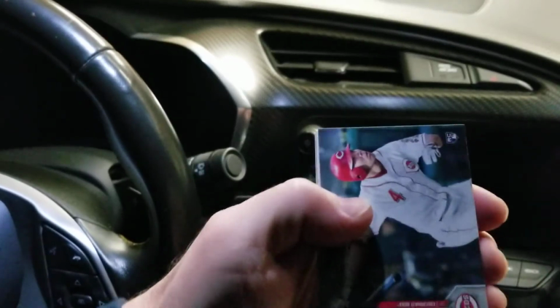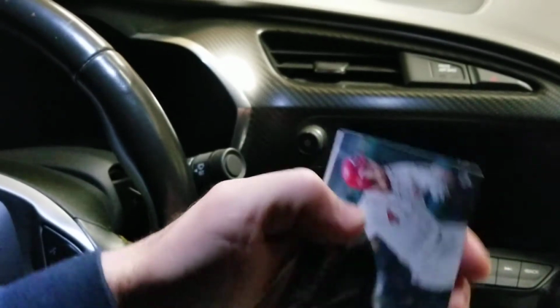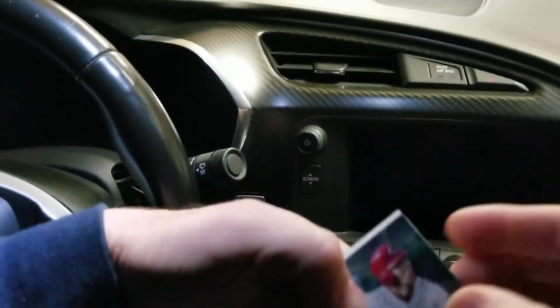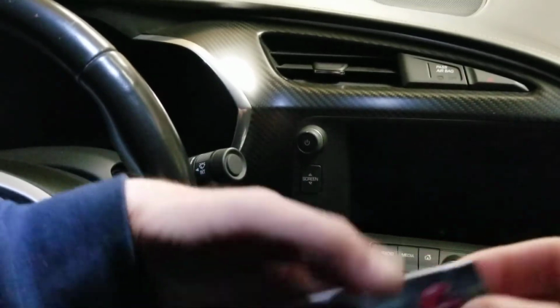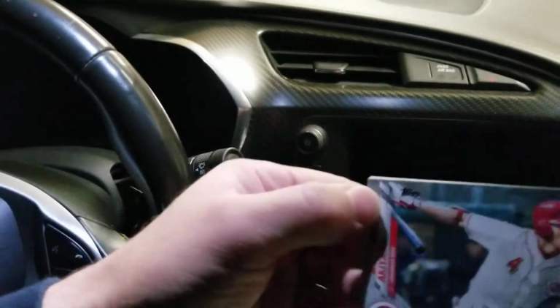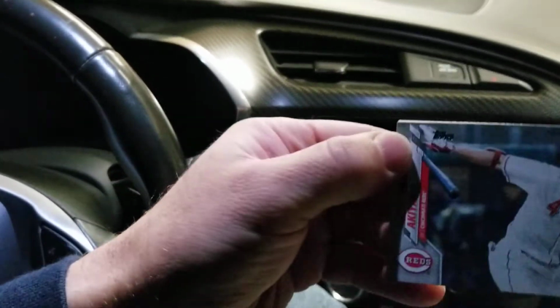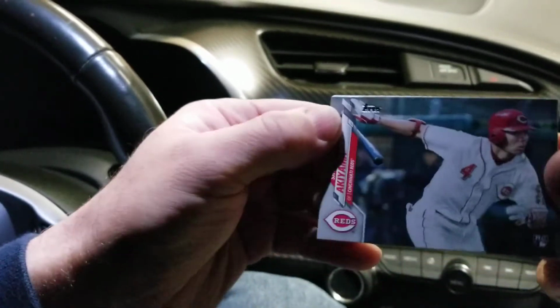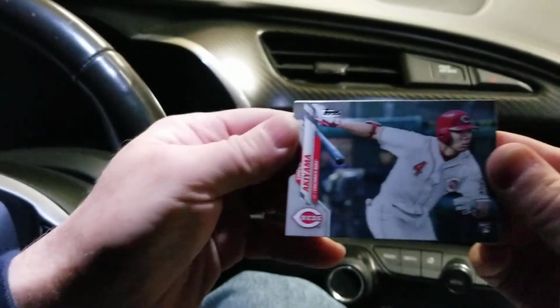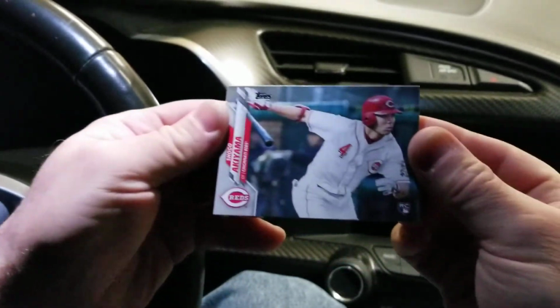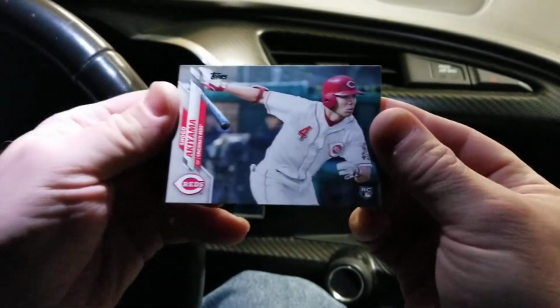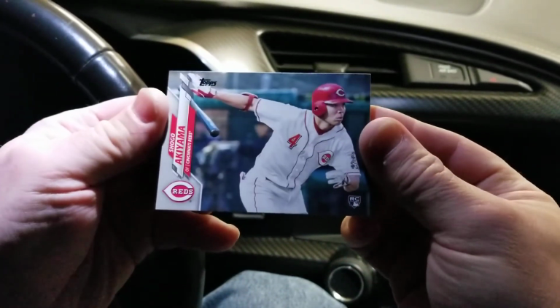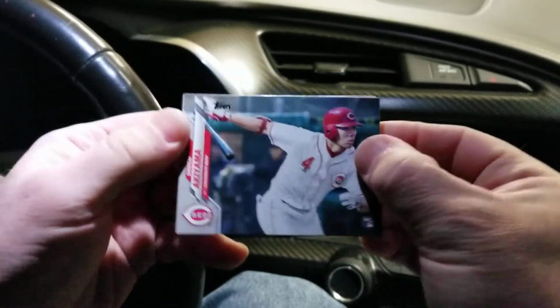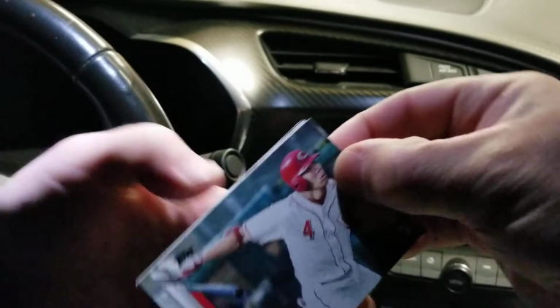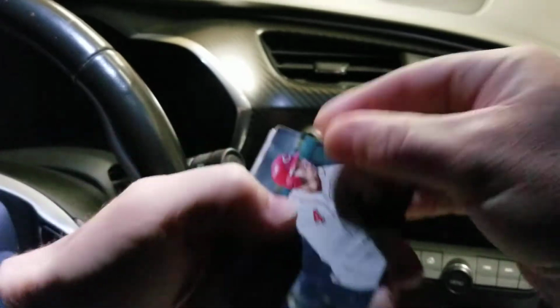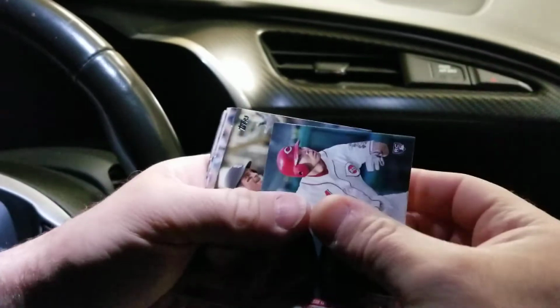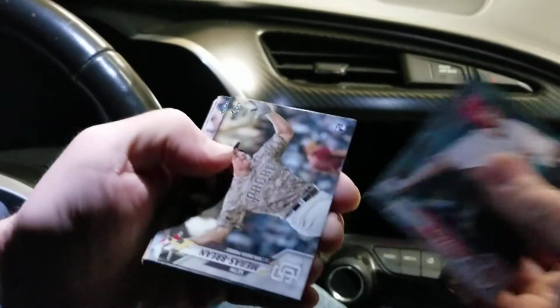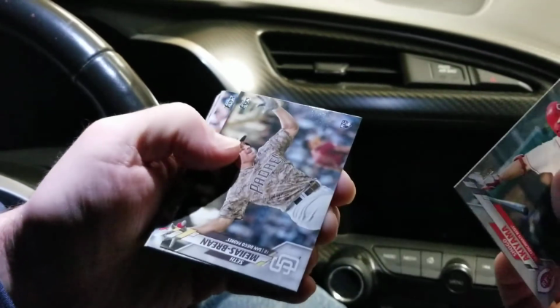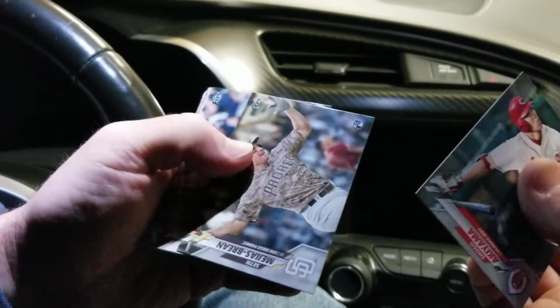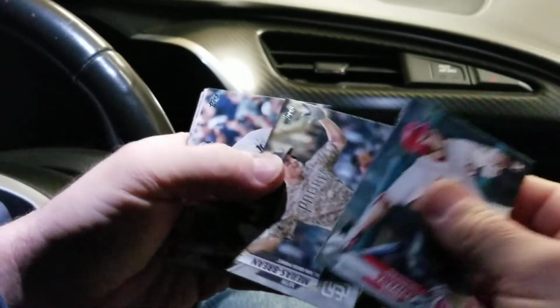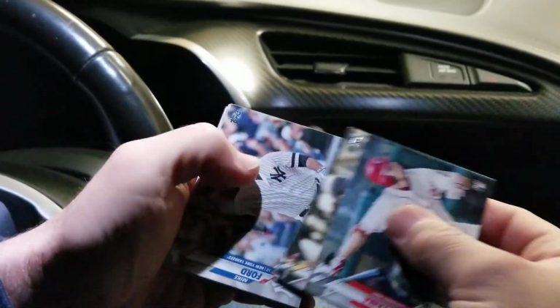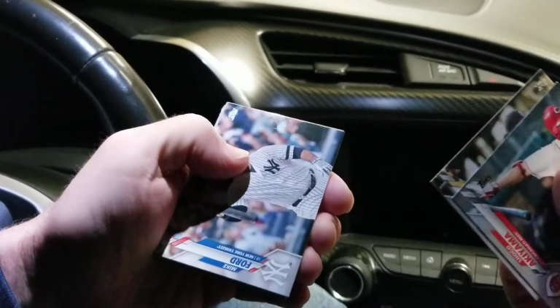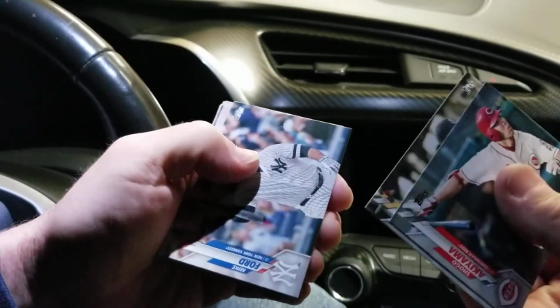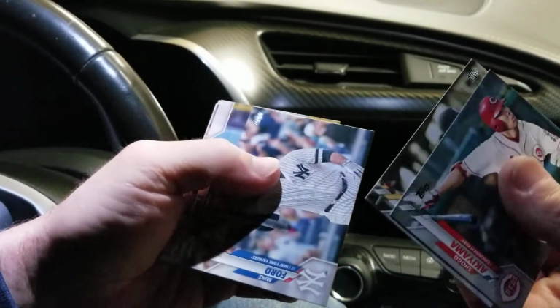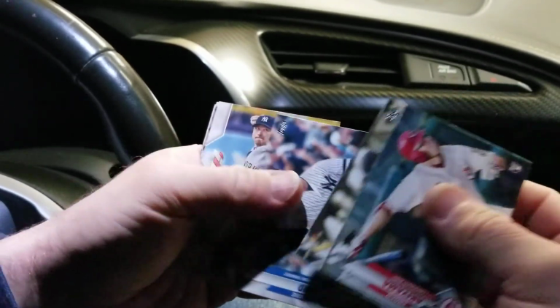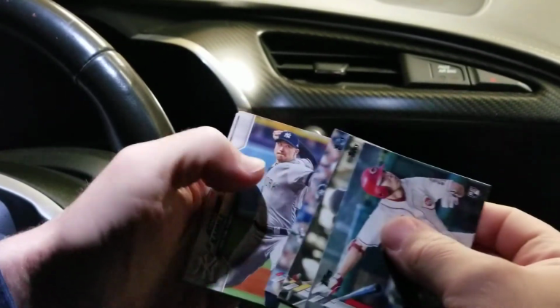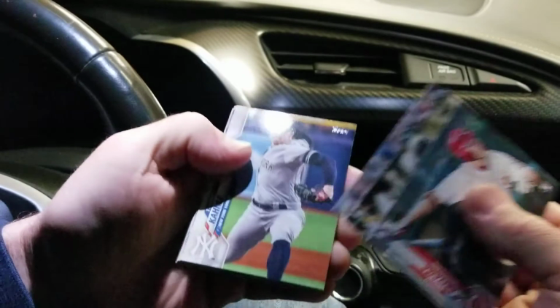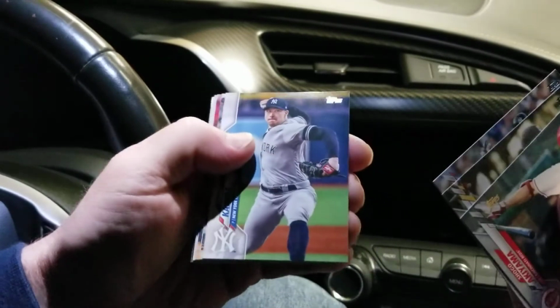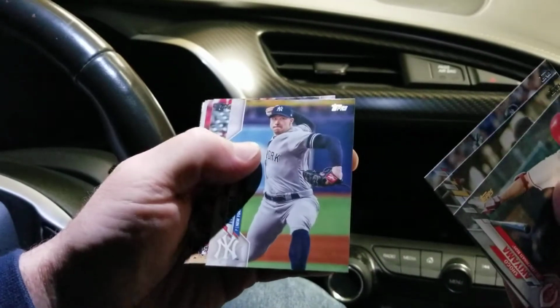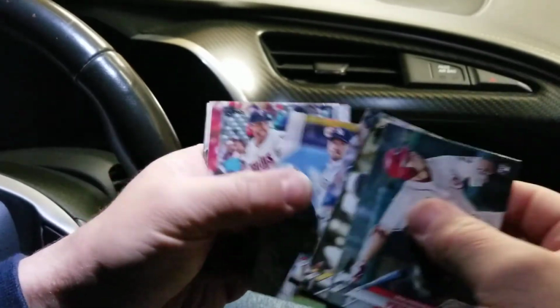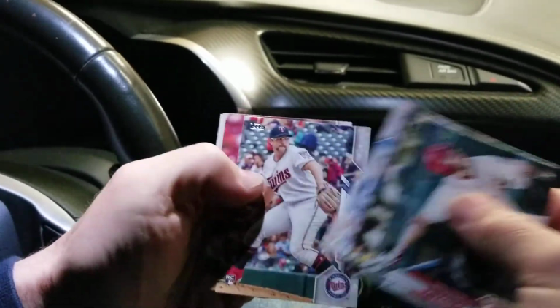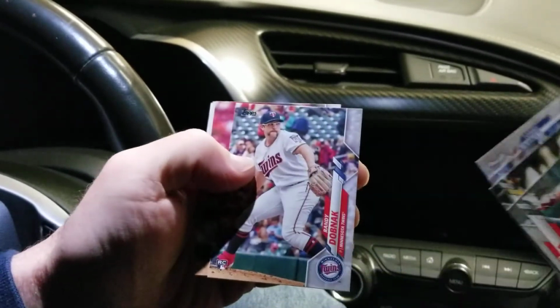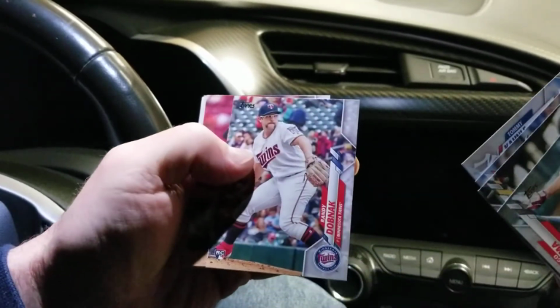Last pack. Not too bad — Shohei Ohtani. Other than the Ohtani I think this is gonna be pretty similar.